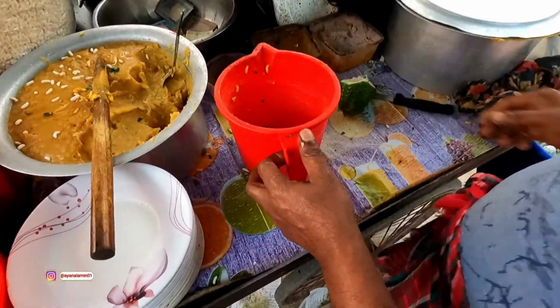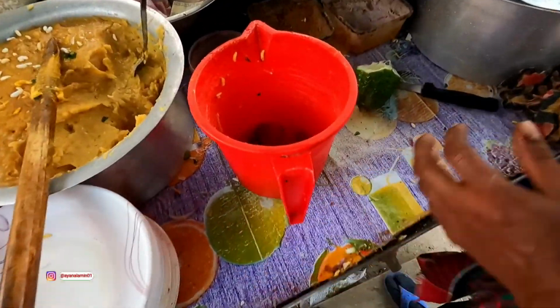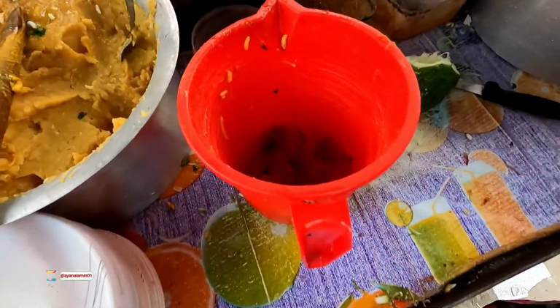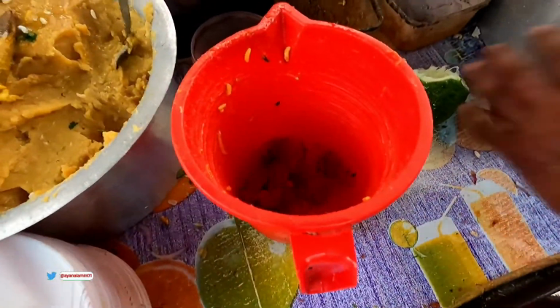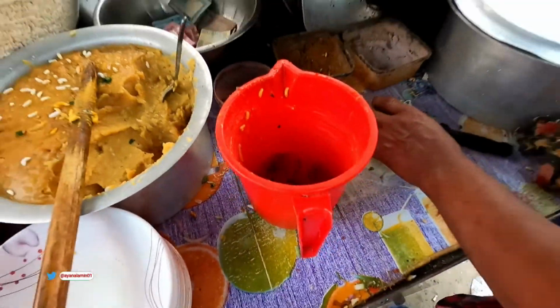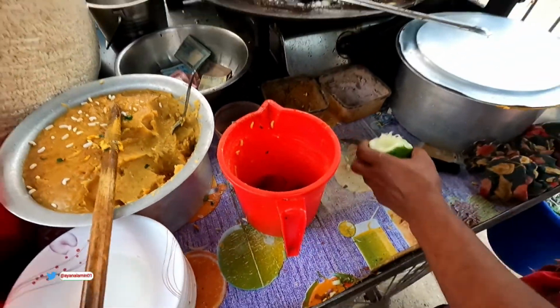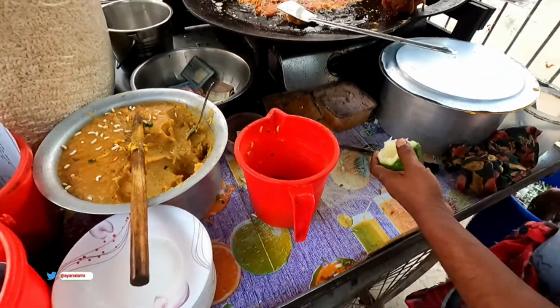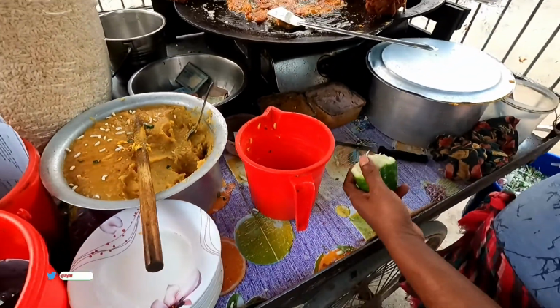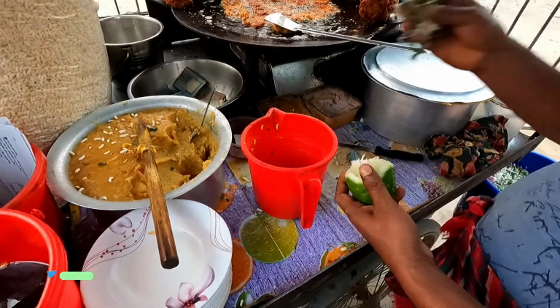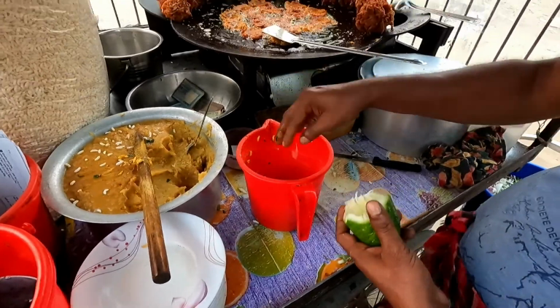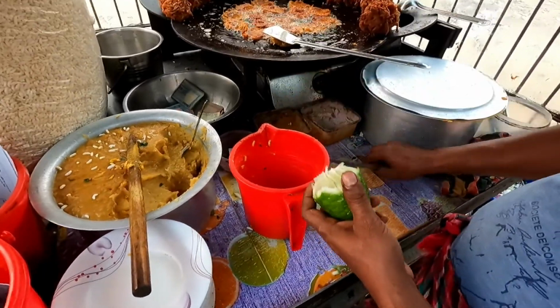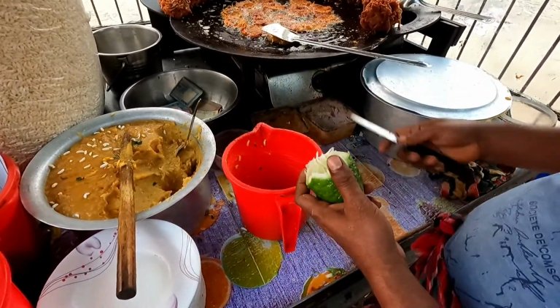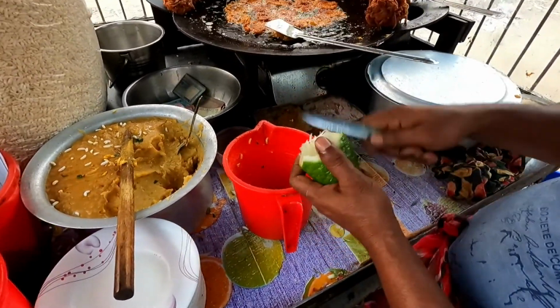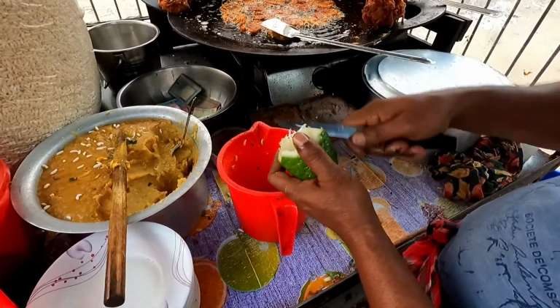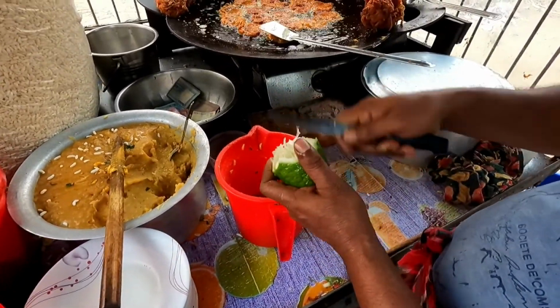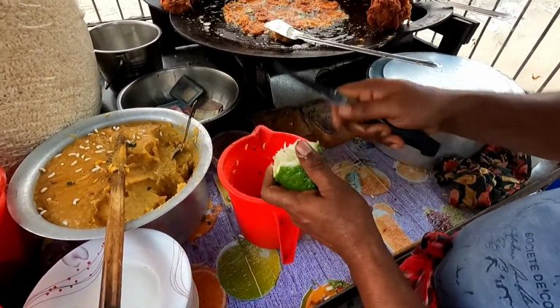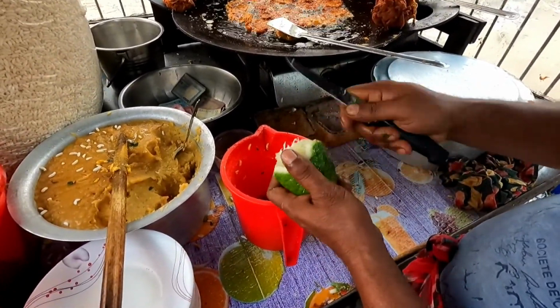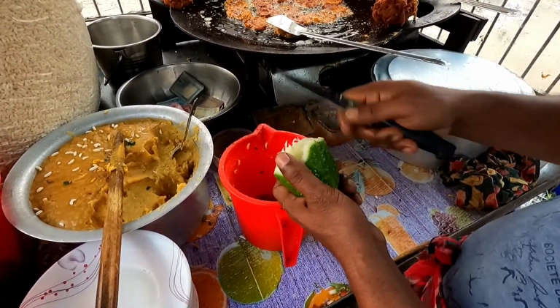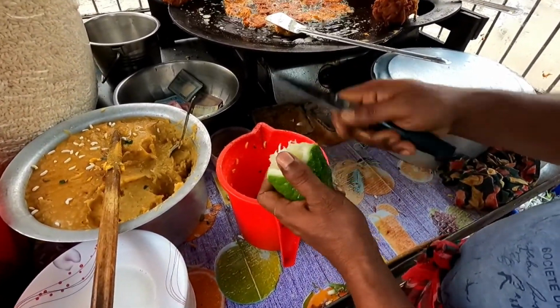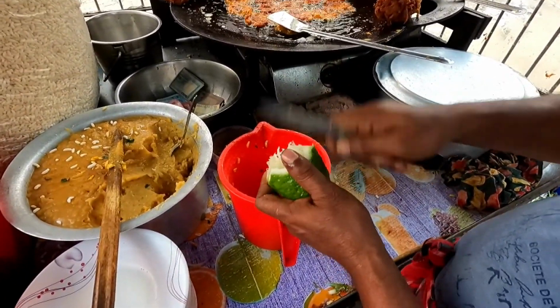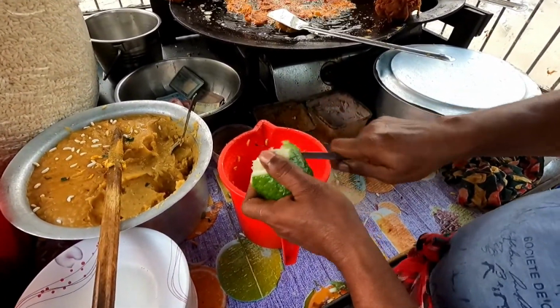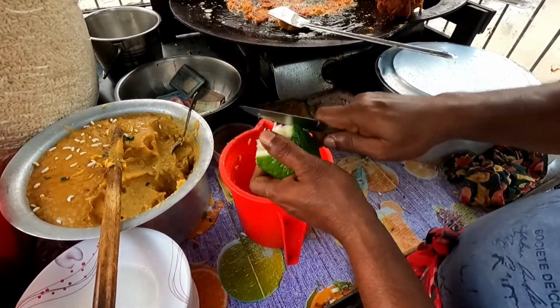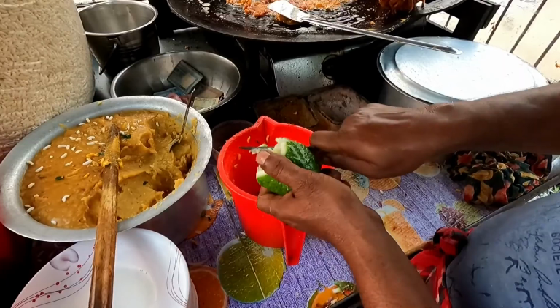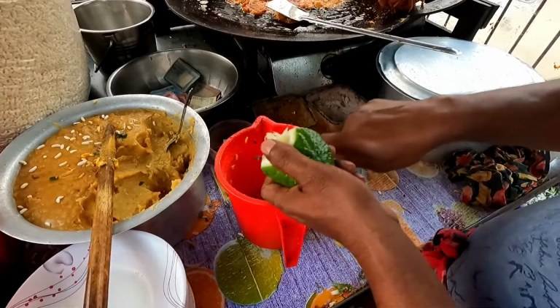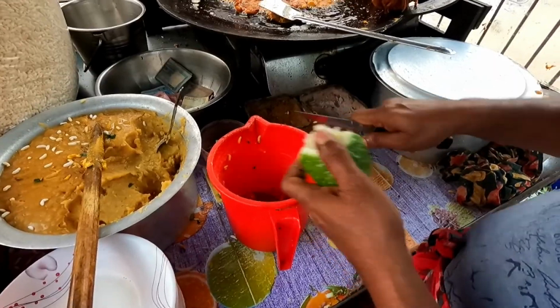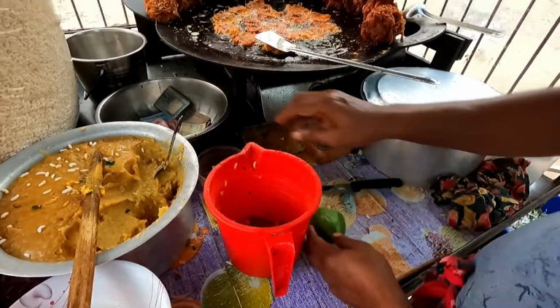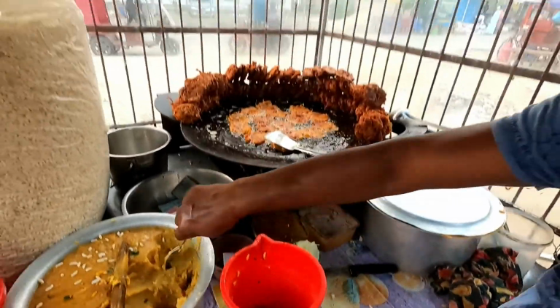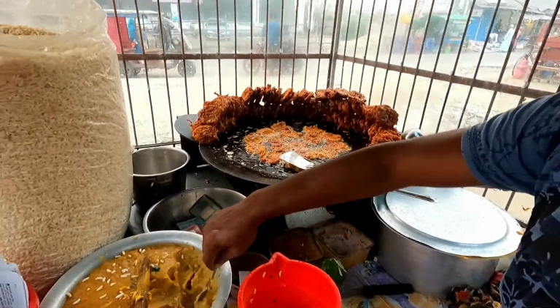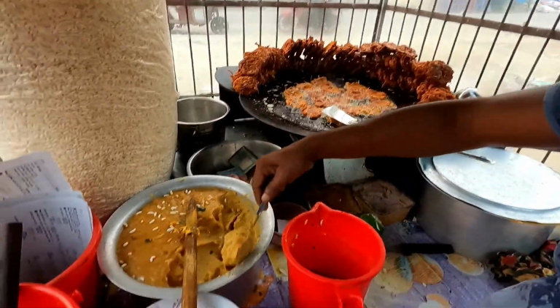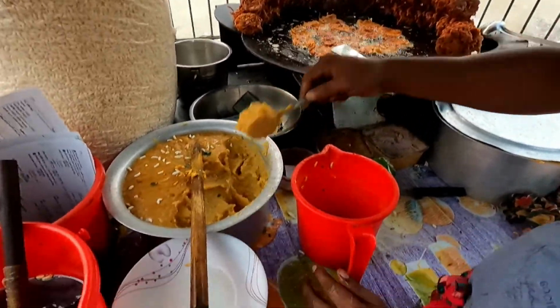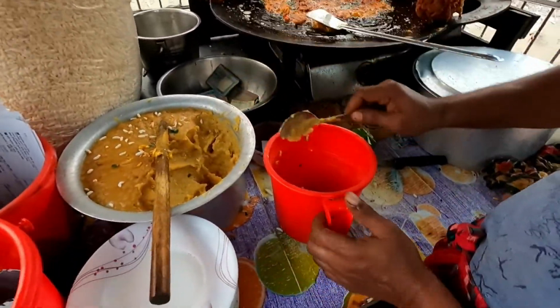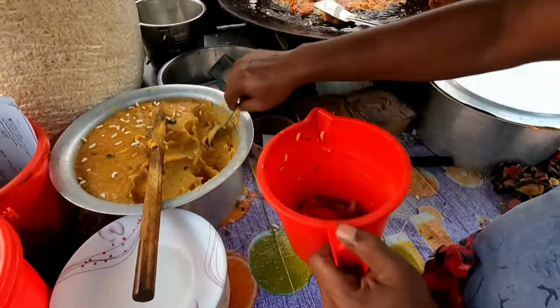I will make a little more of a plate. I will do this for 20 minutes. This is done for 10 minutes.